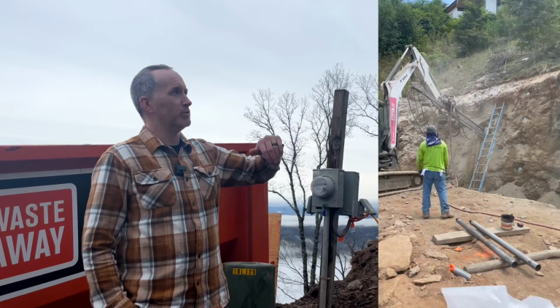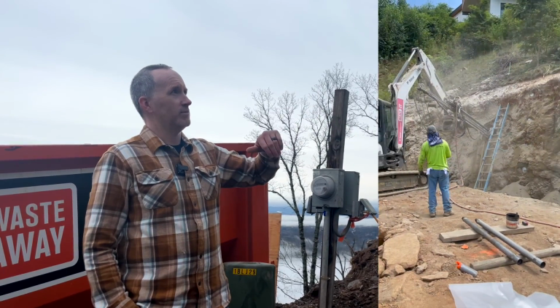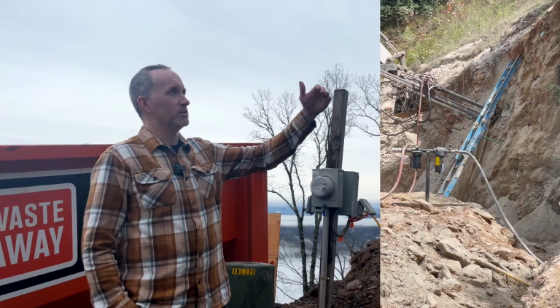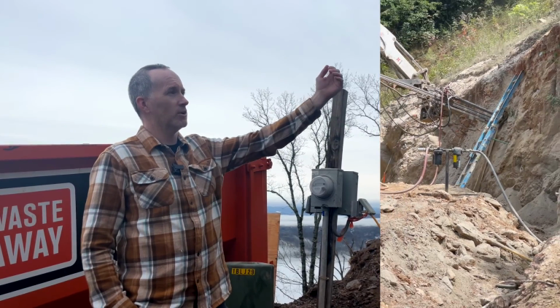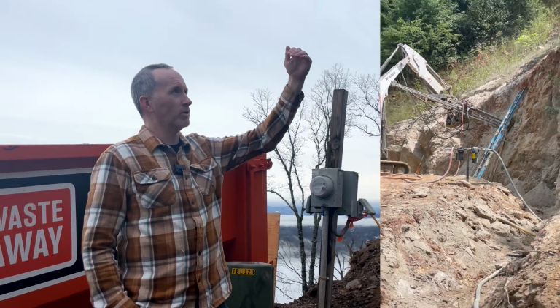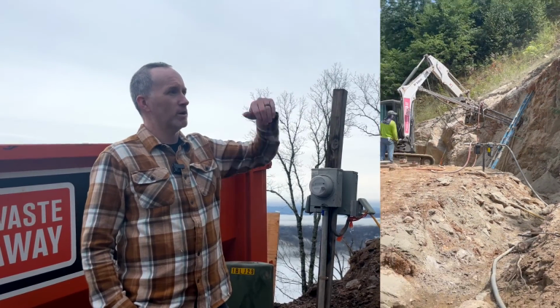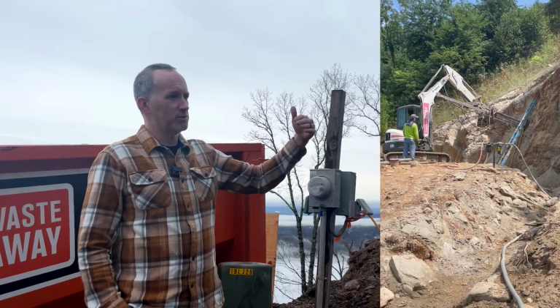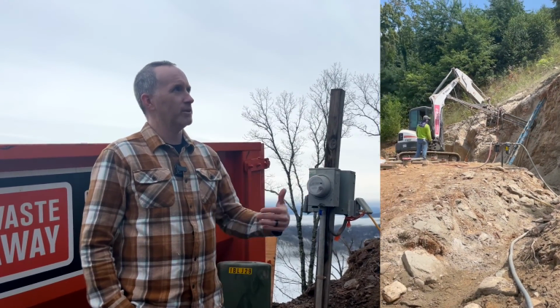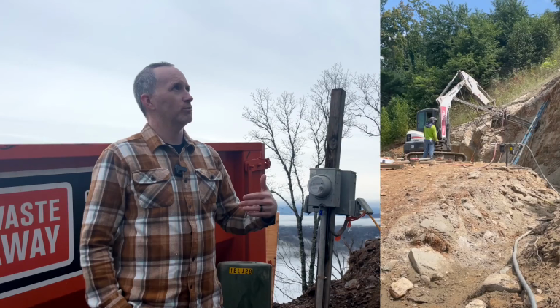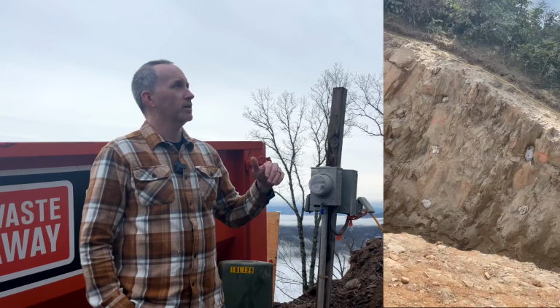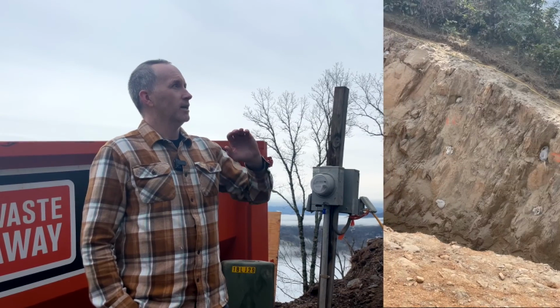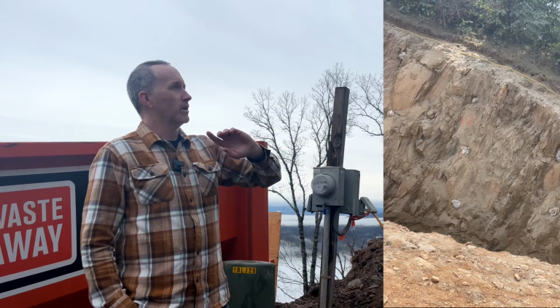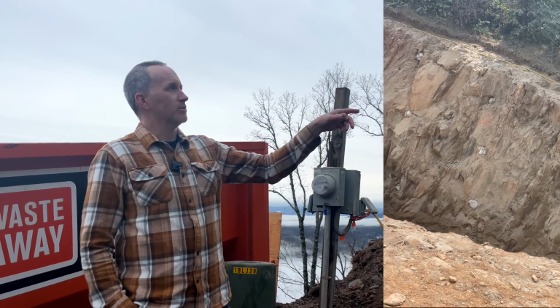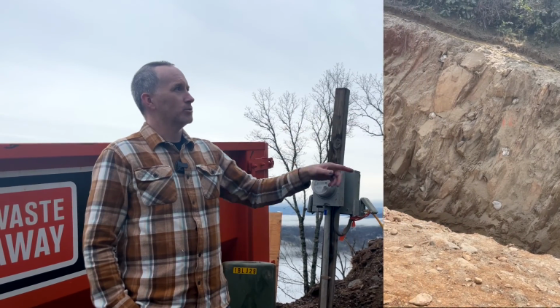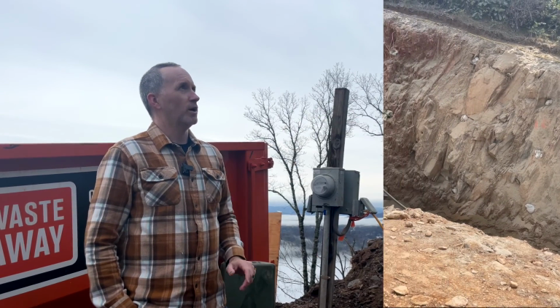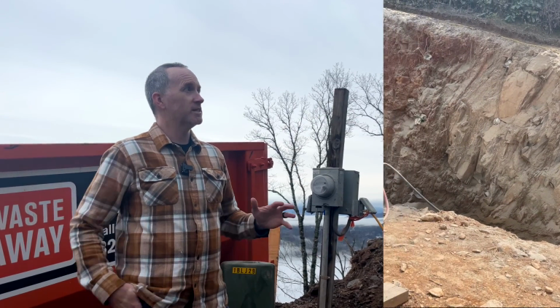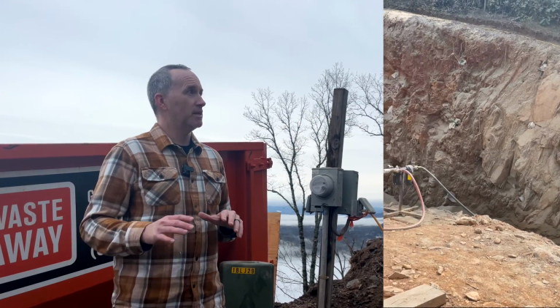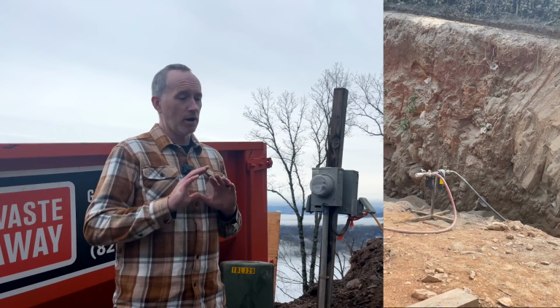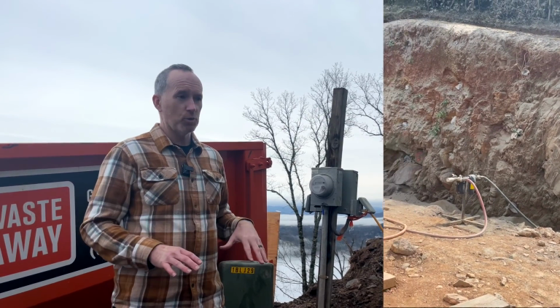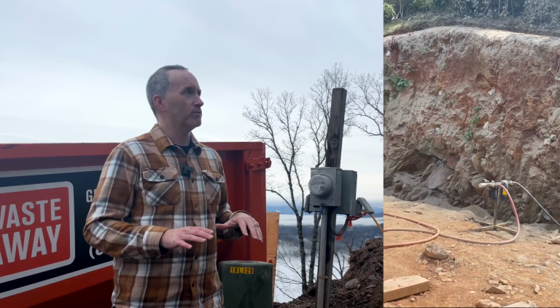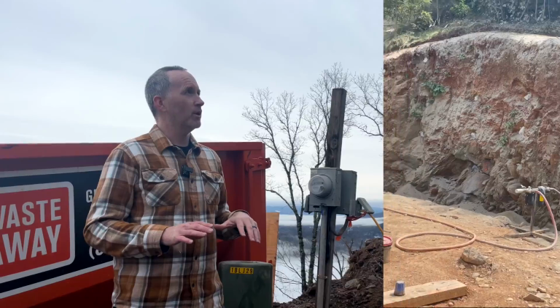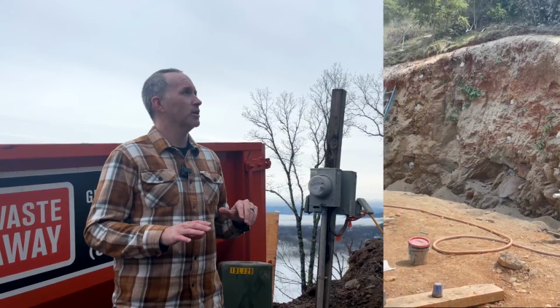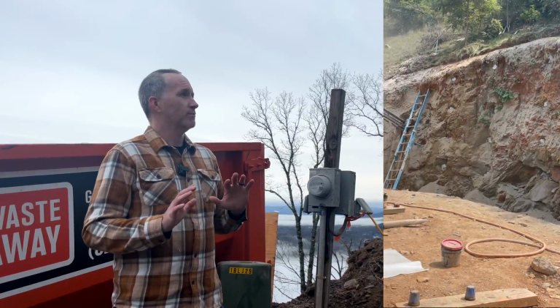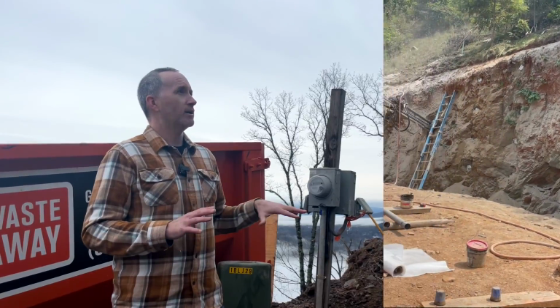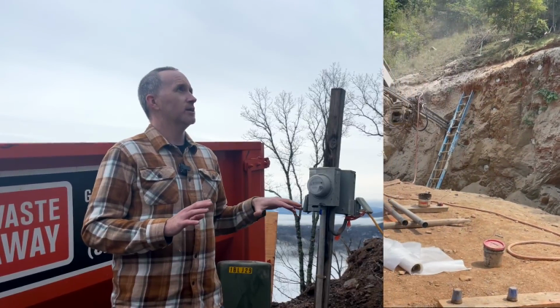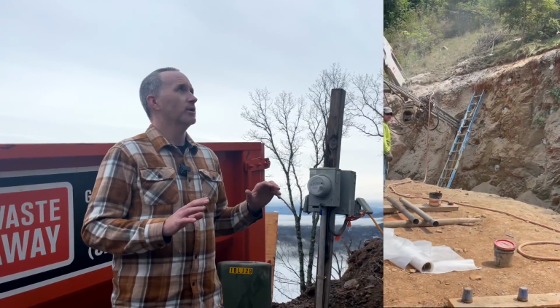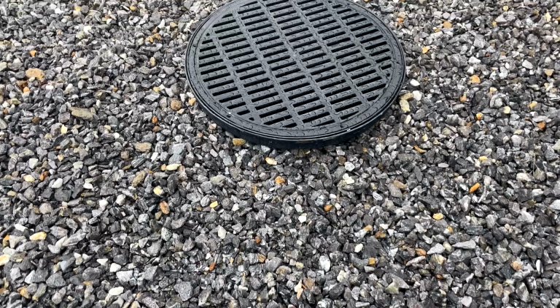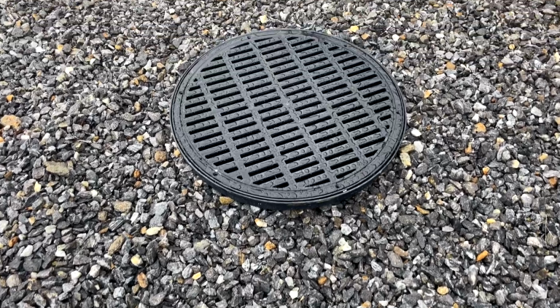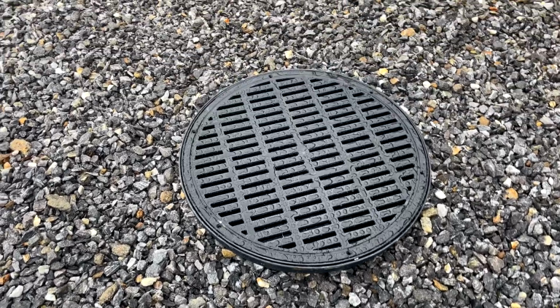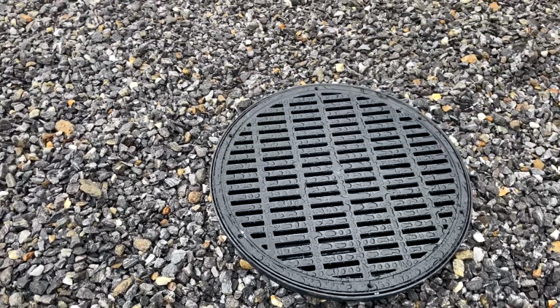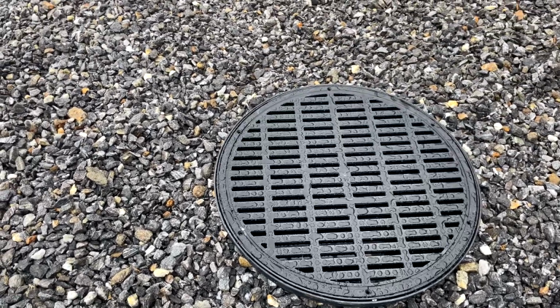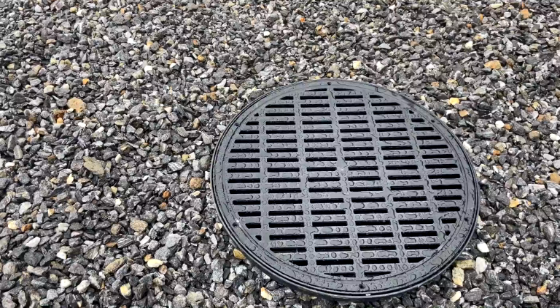A beautiful thing we could do with the soil nailed wall is also create drainage coming around both sides of it. You can see here where we've got drainage going down the driveway and out the other side toward the rock. This helps keep all the water away from the garage and from the house itself.